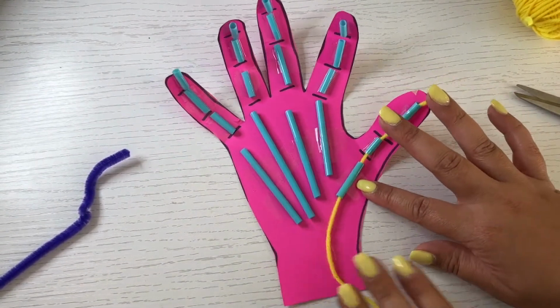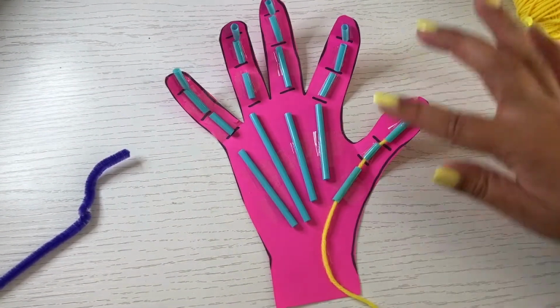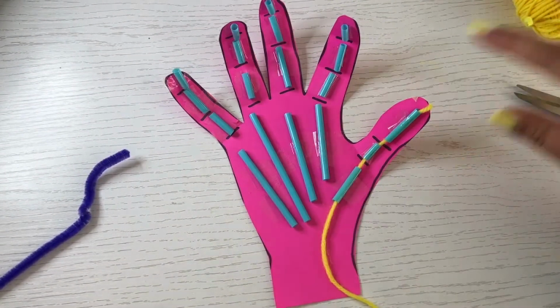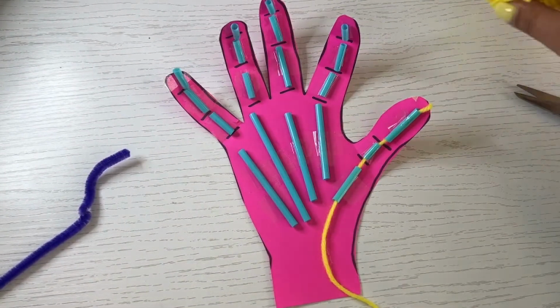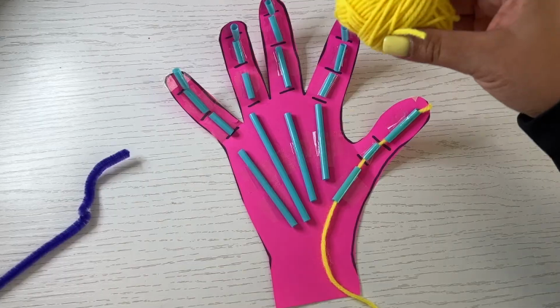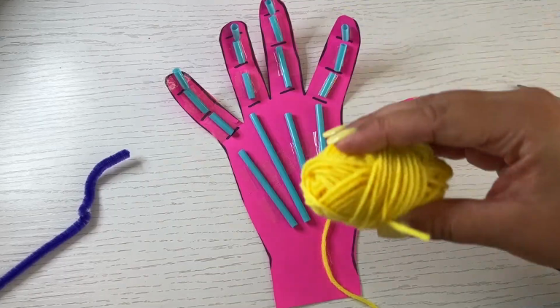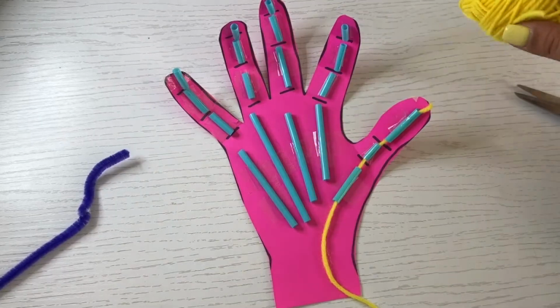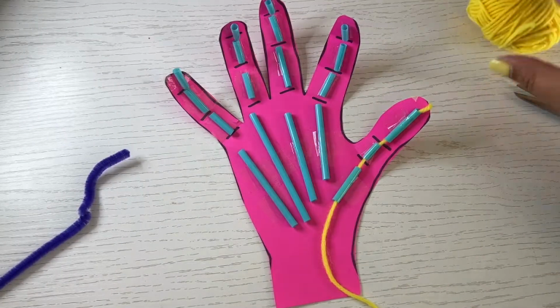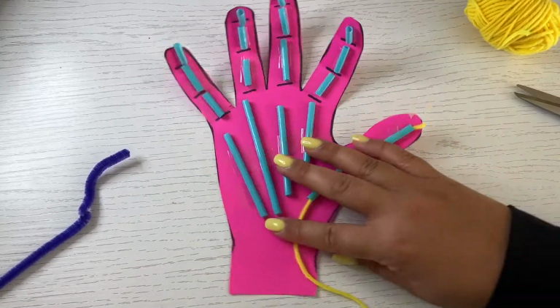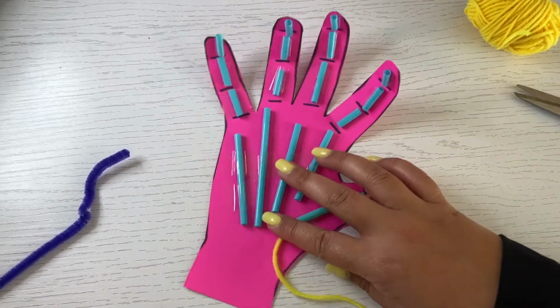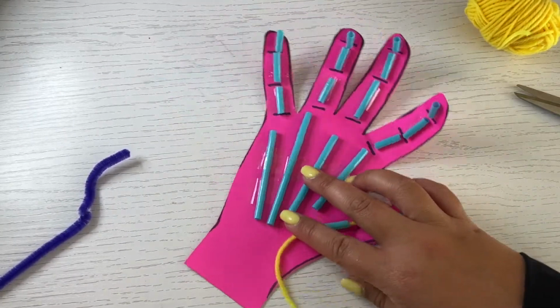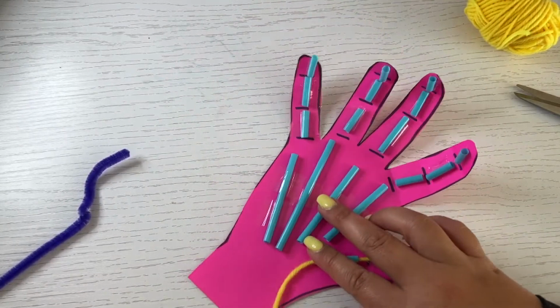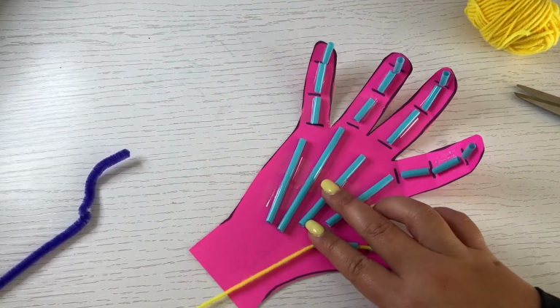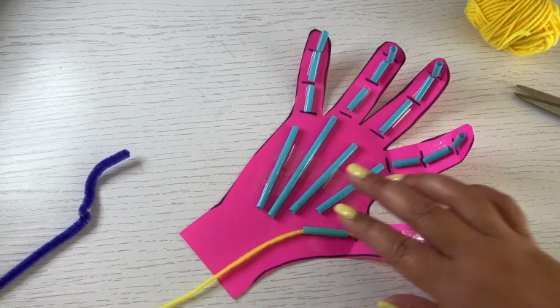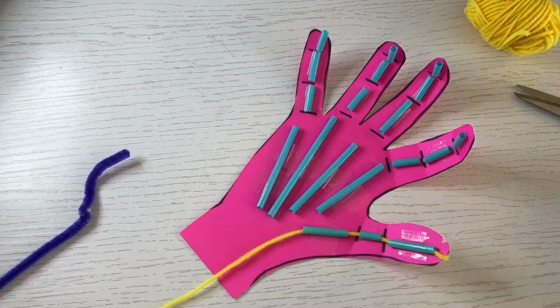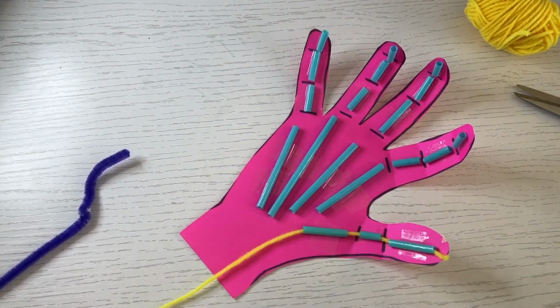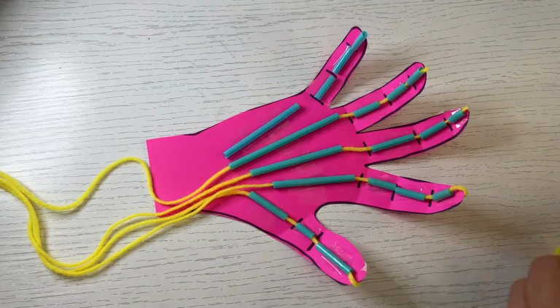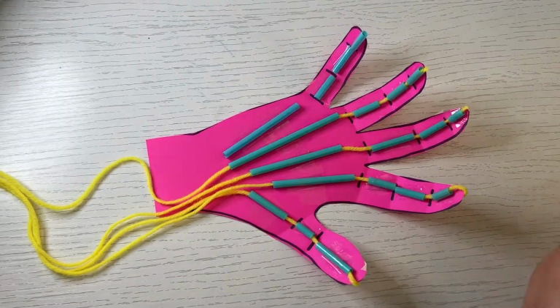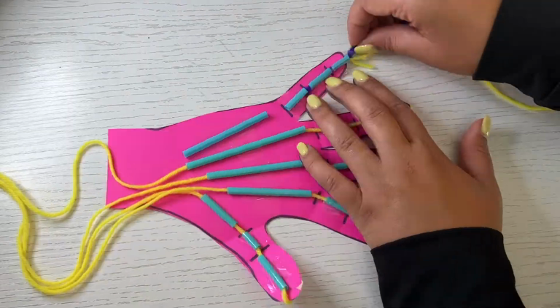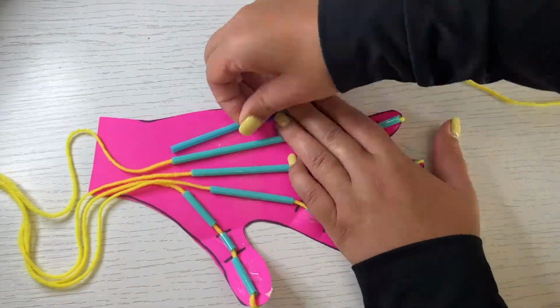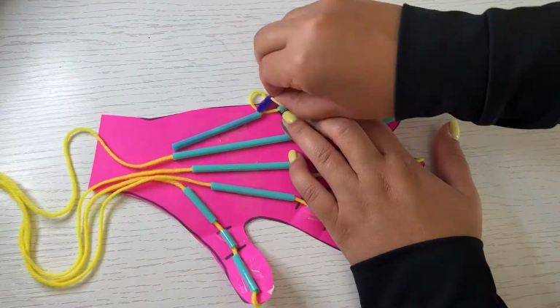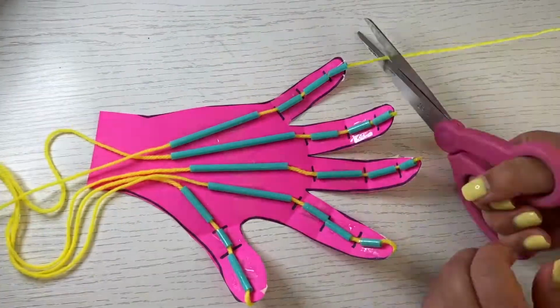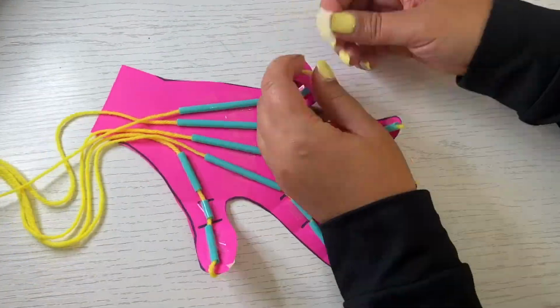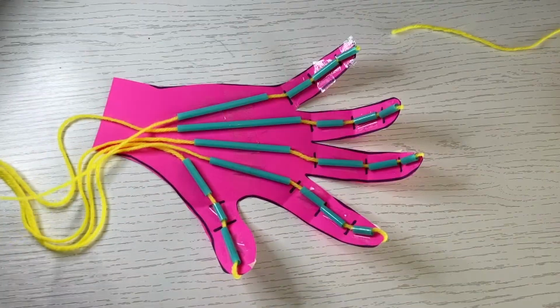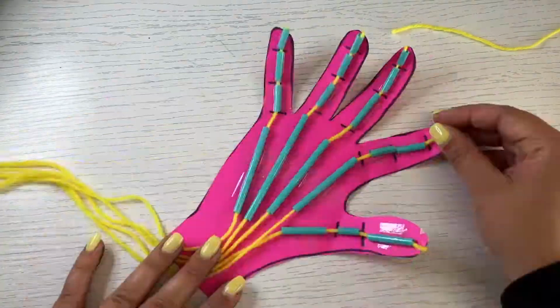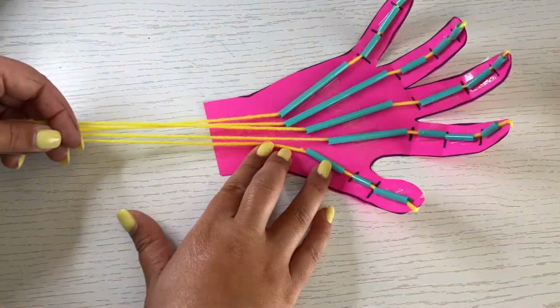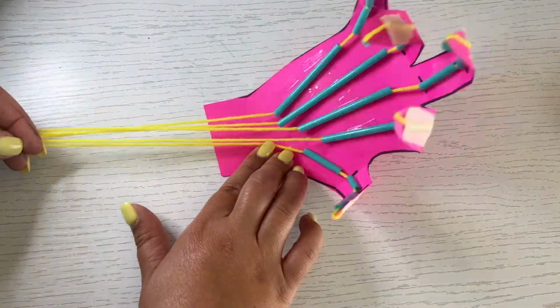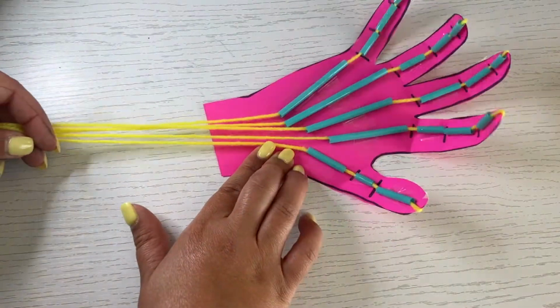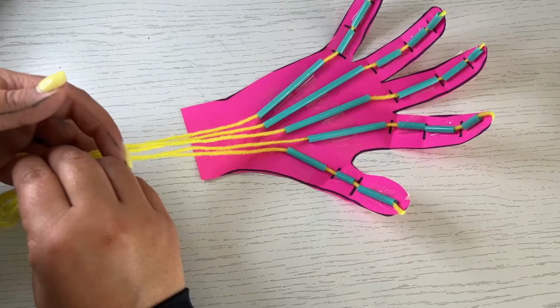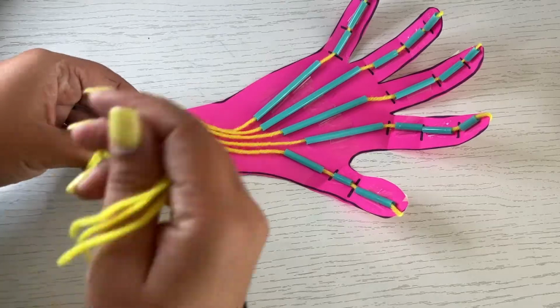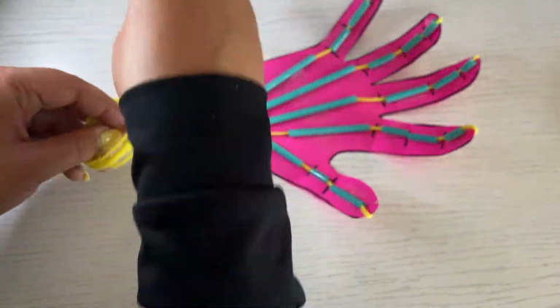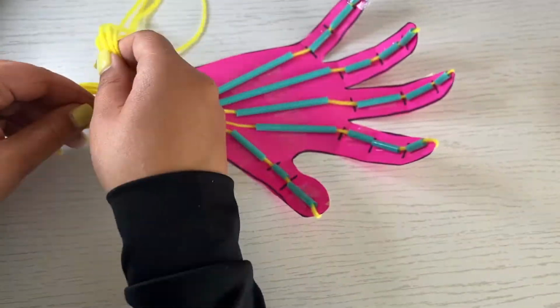Use five pieces of yarn to thread through all of the fingers so that they can move all together in the end. Tie all of the five strings together by the wrist.